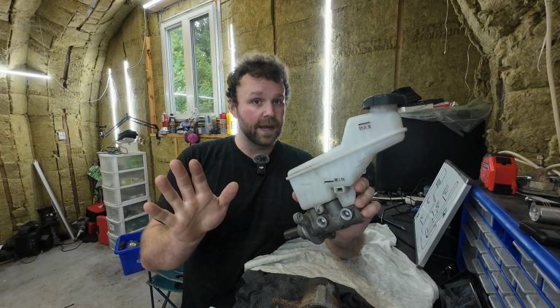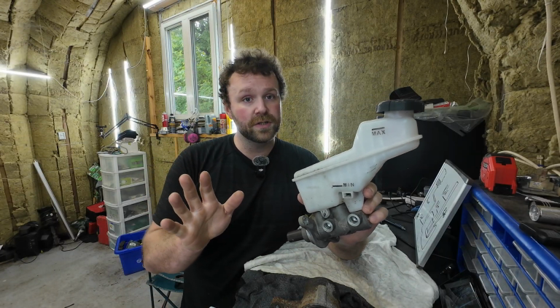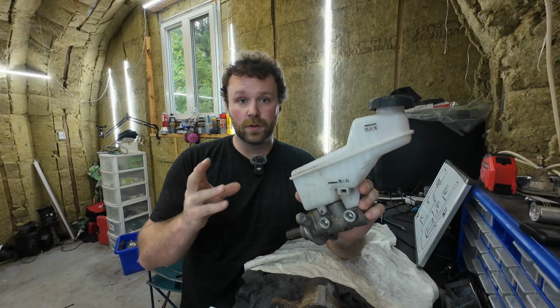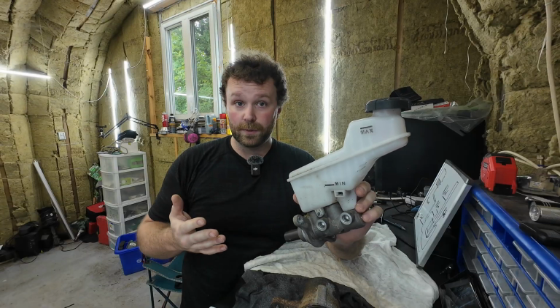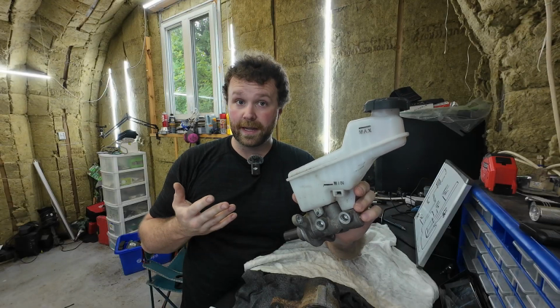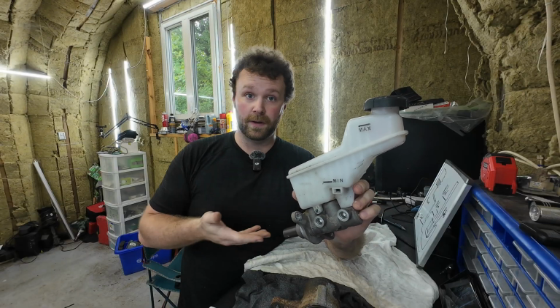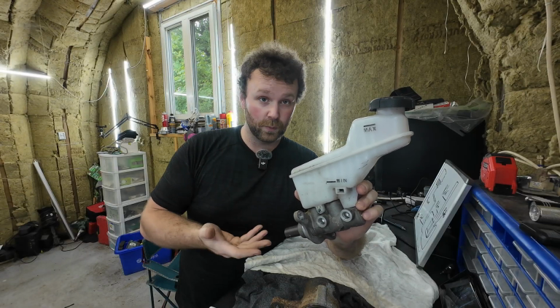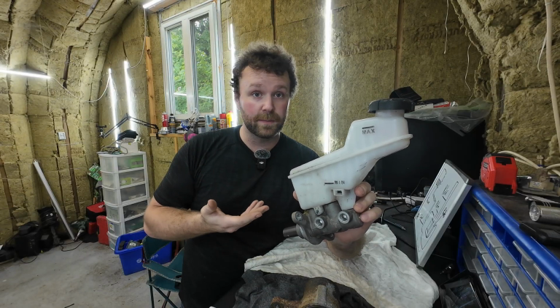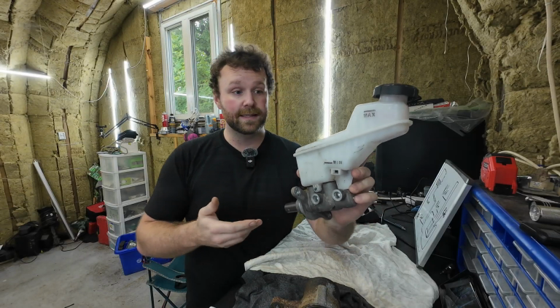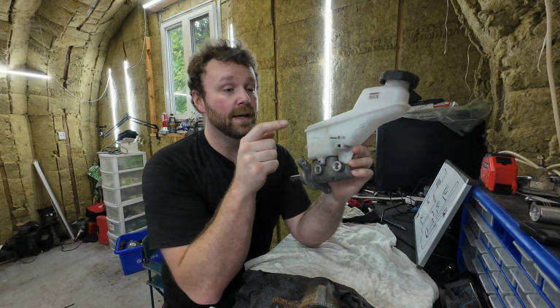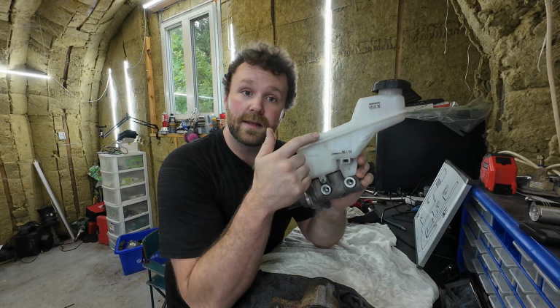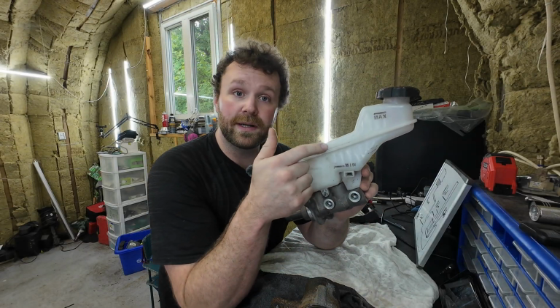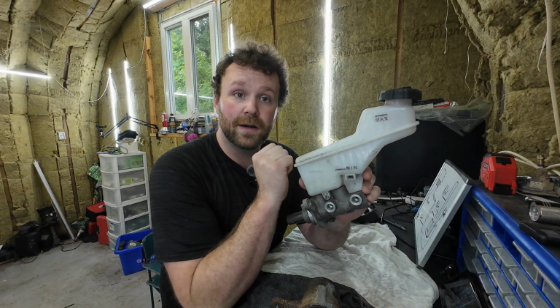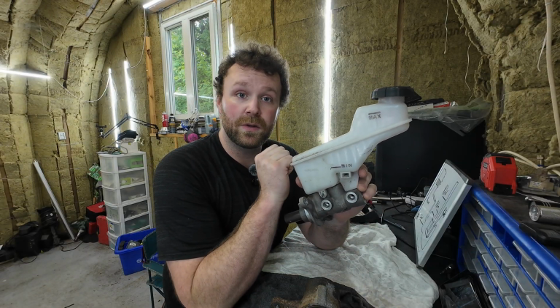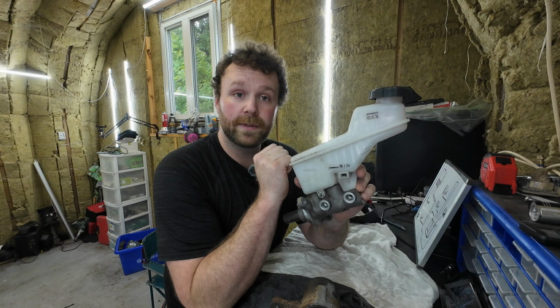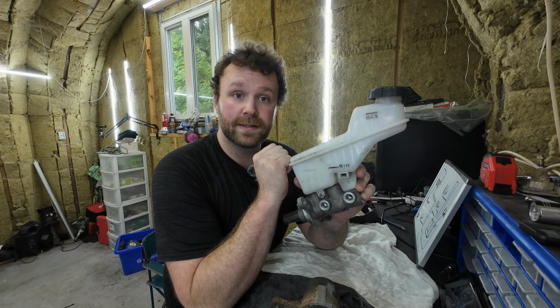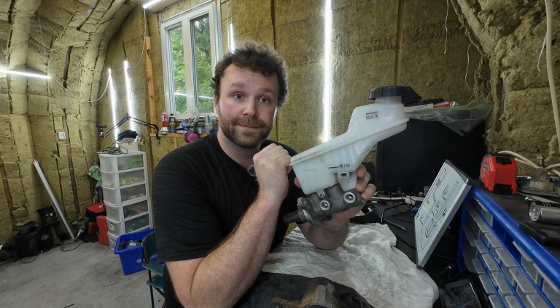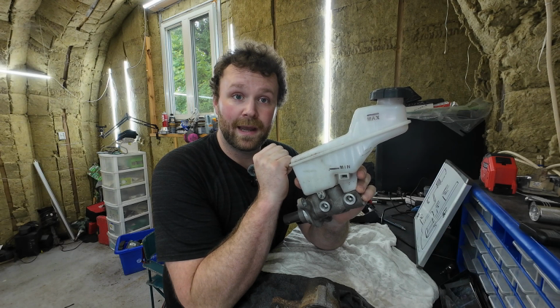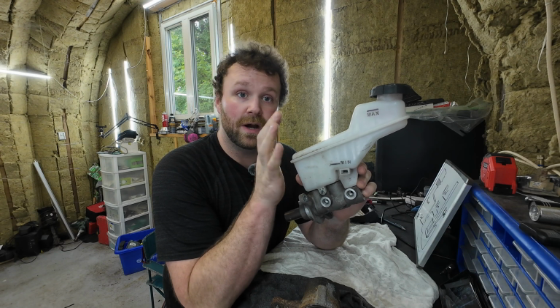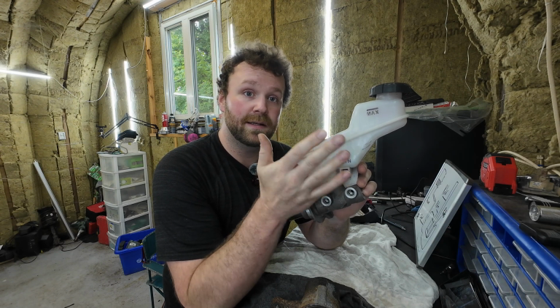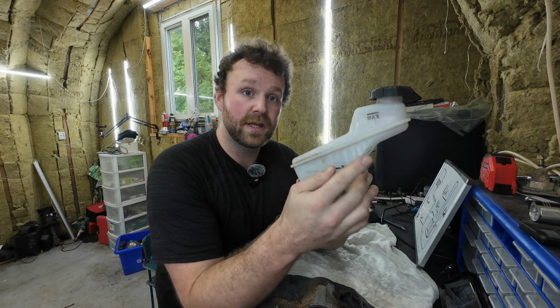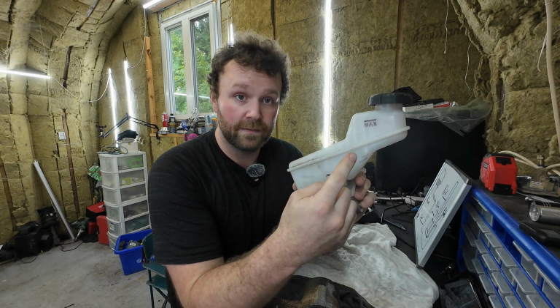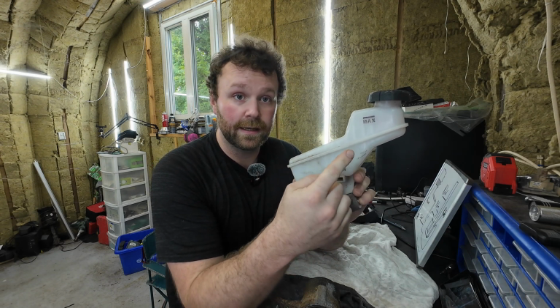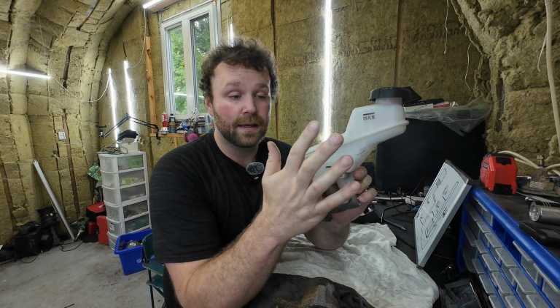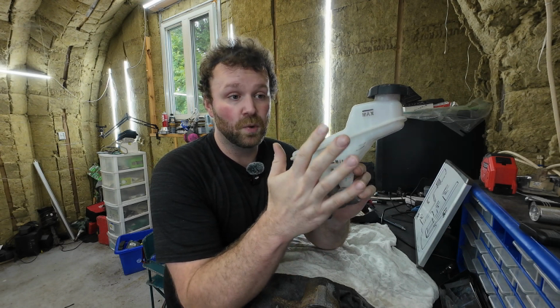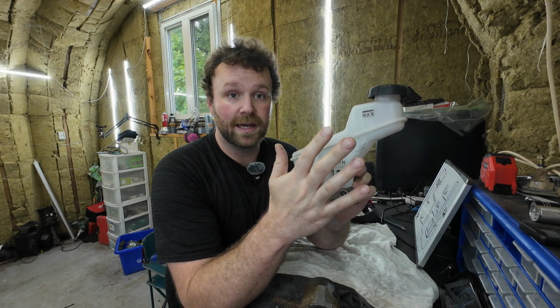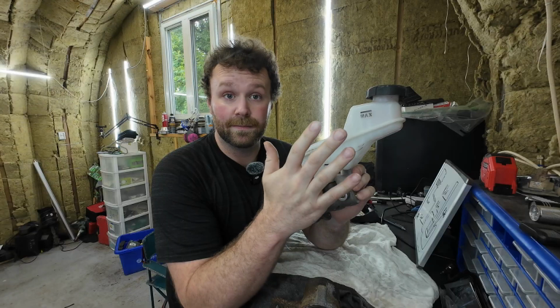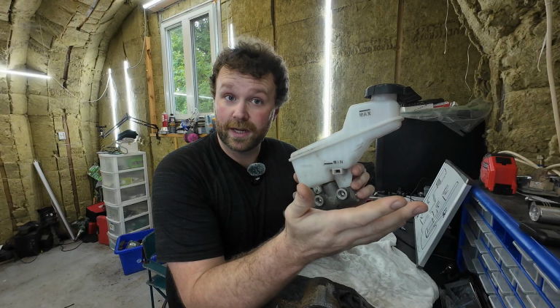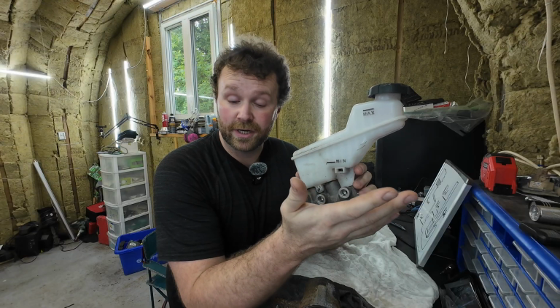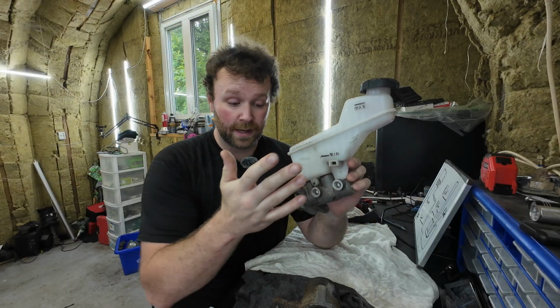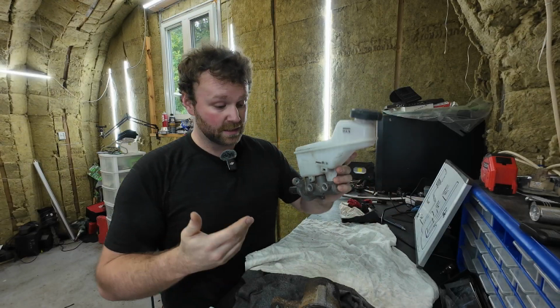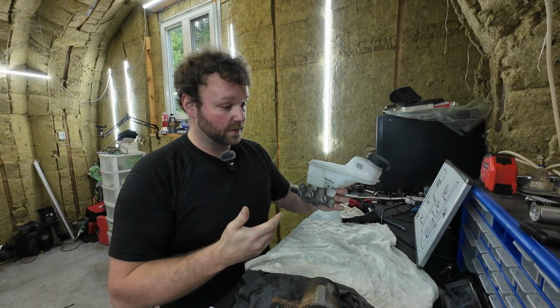There are going to be a lot of mechanics watching this video and a lot of people who aren't mechanics. The way I'll explain this: brake fluid level is the number one indicator that you probably need brakes done. It's not so much an indication that you may have a leak — it's more of an indication that you should get your brakes checked out.